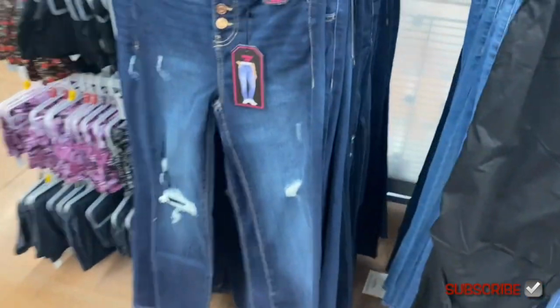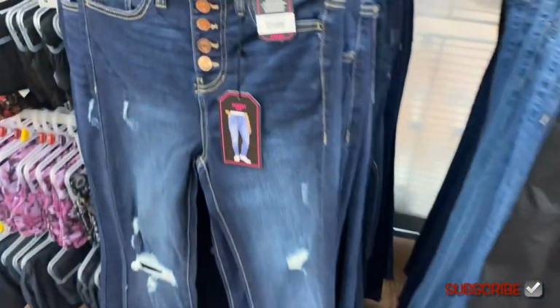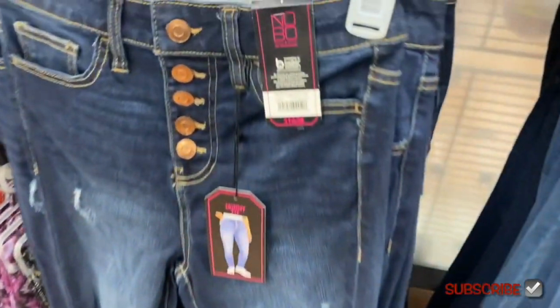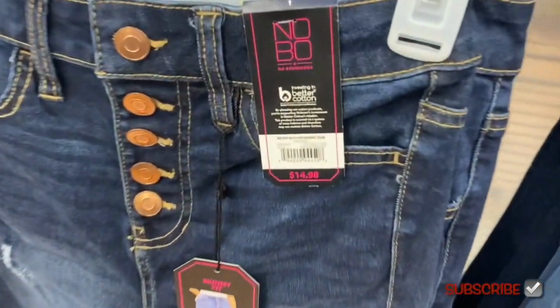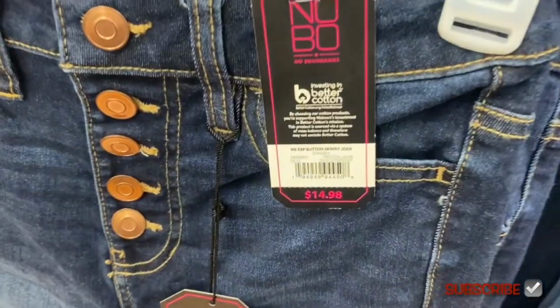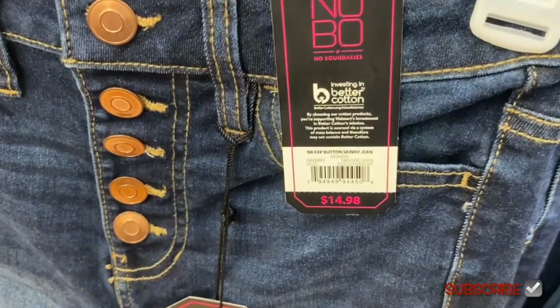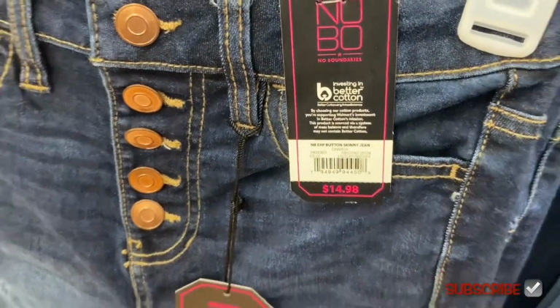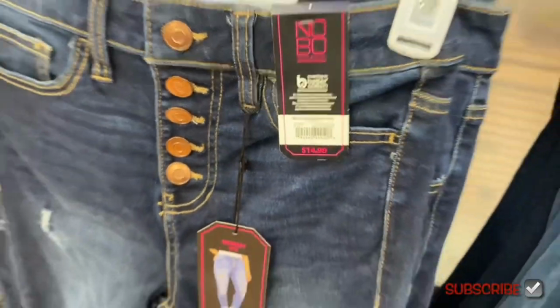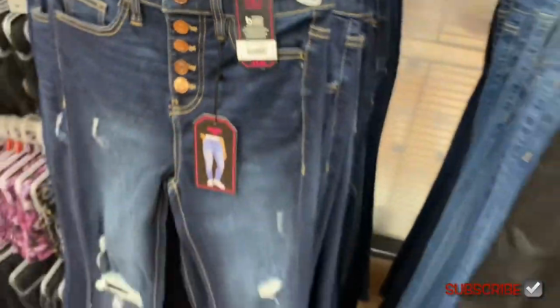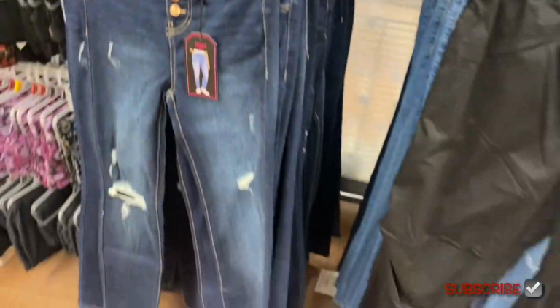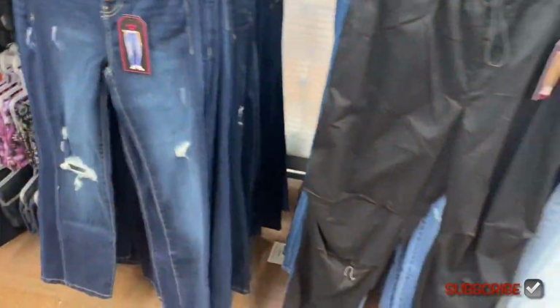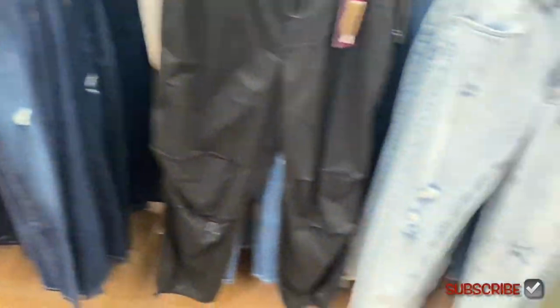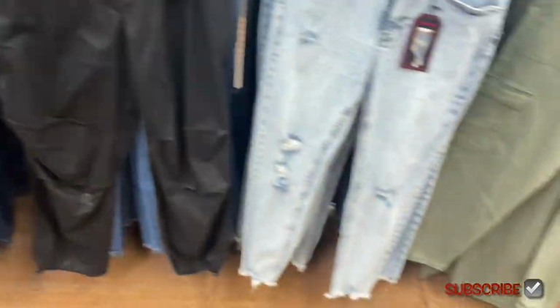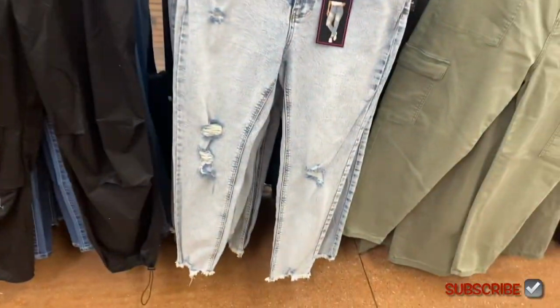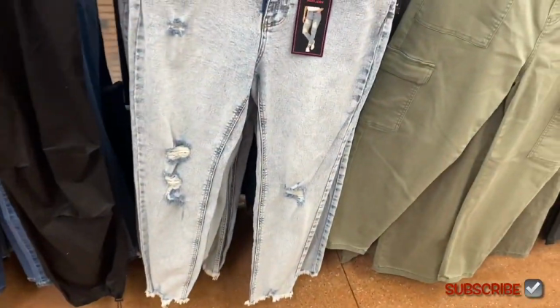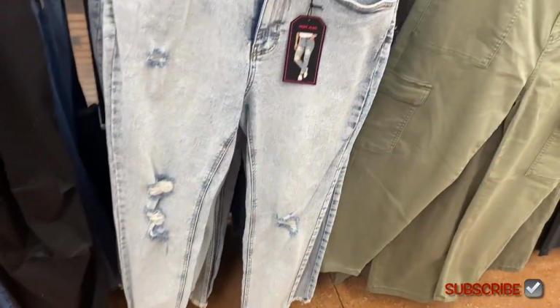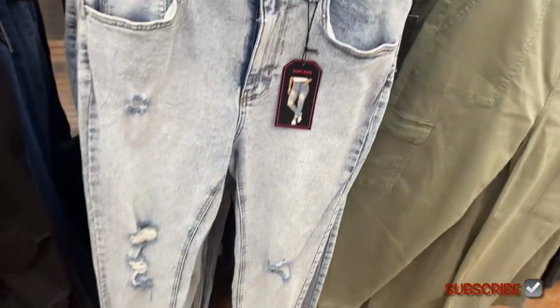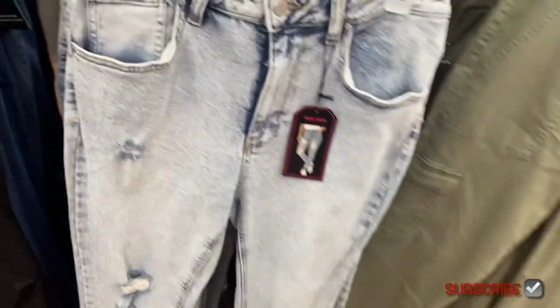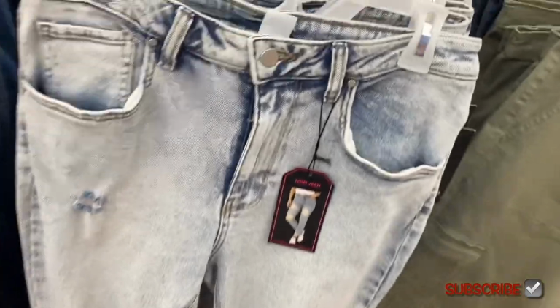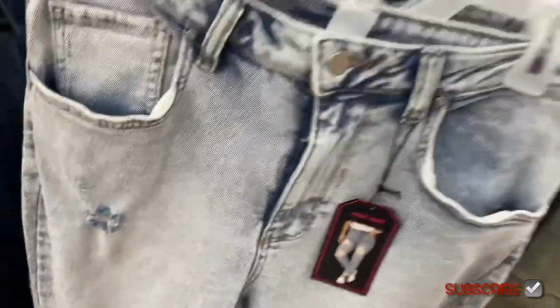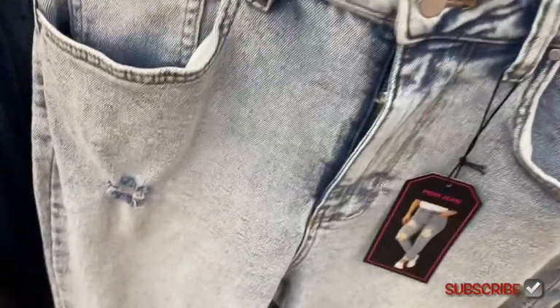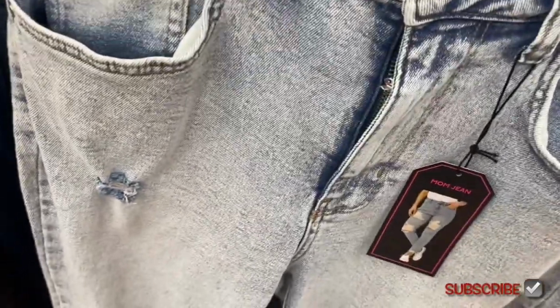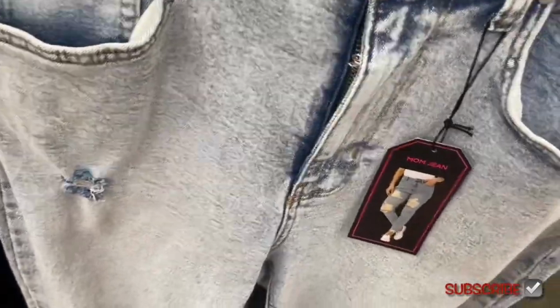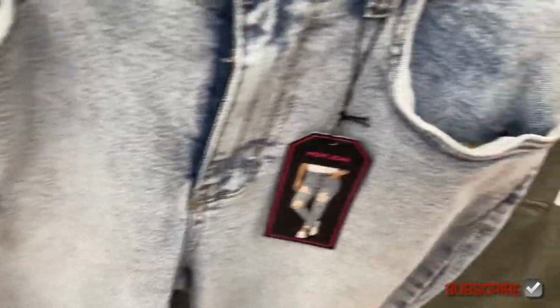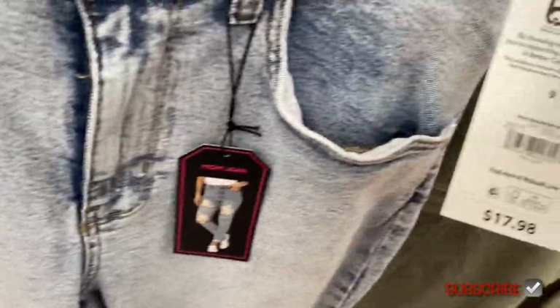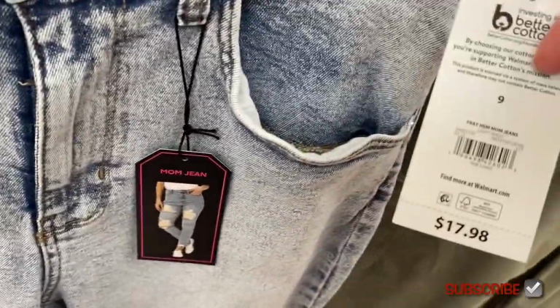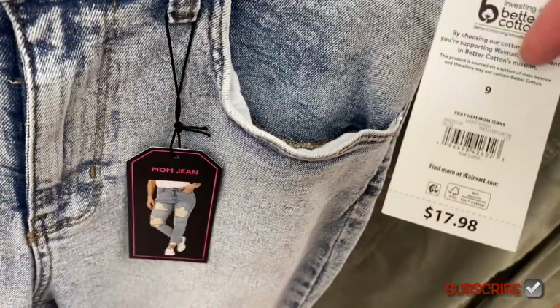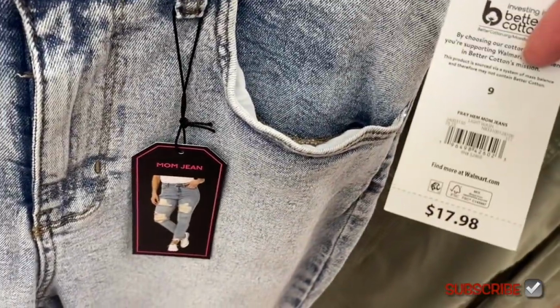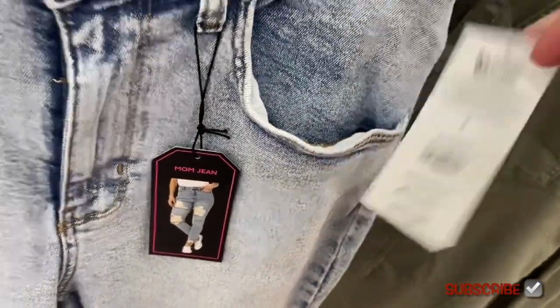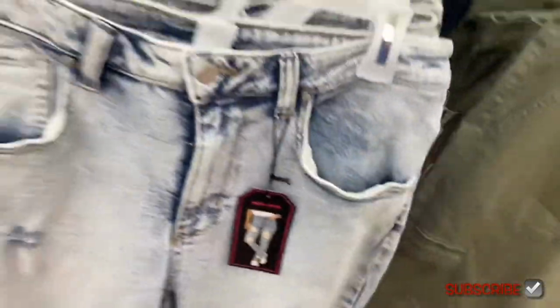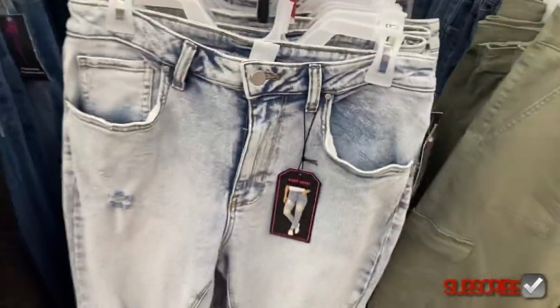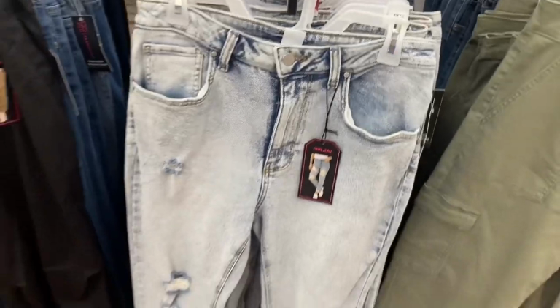They also have some skinny jeans — exposed button skinny jean at $14.98. And then they have this style as well: fray hem mom jeans at $17.98.